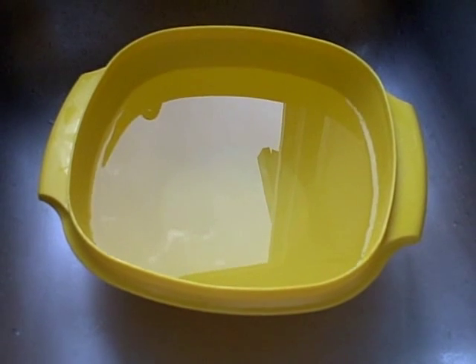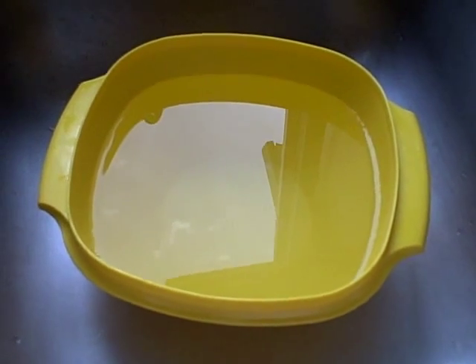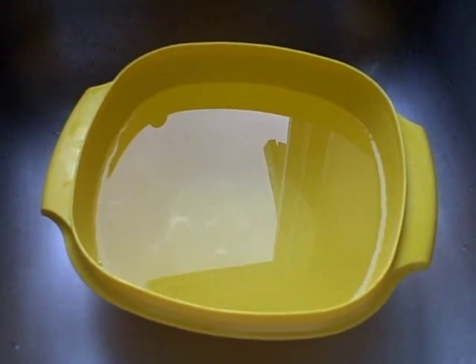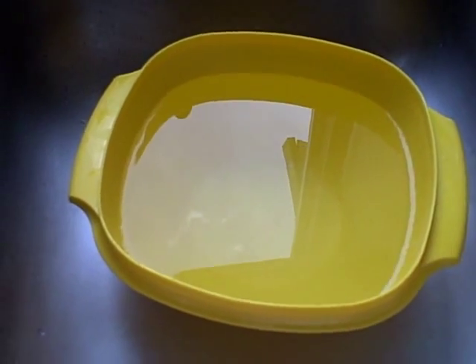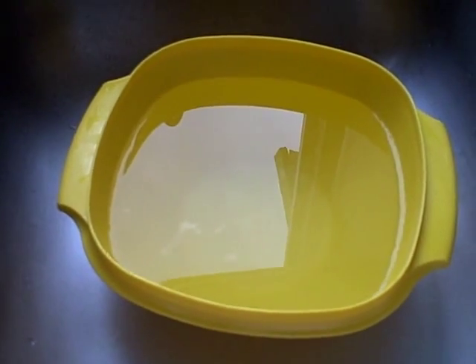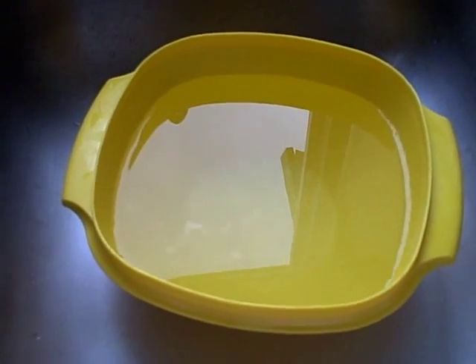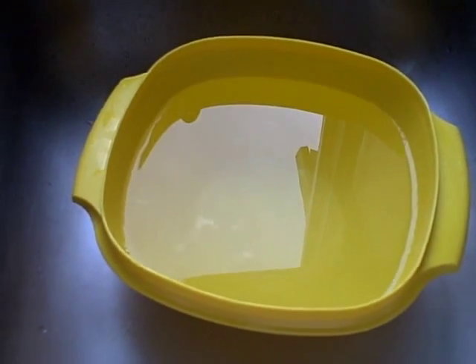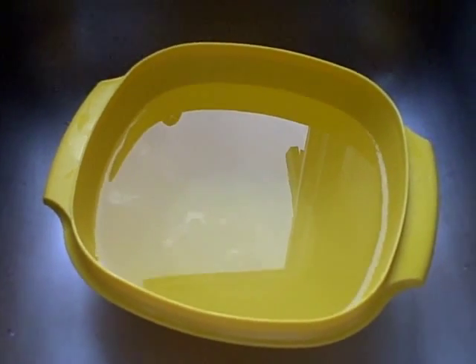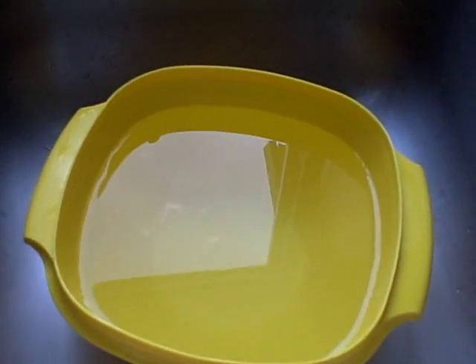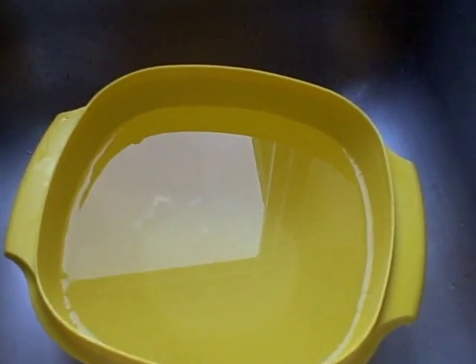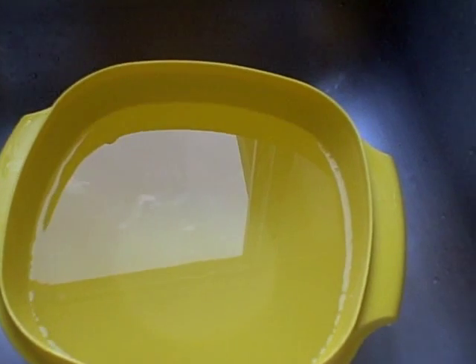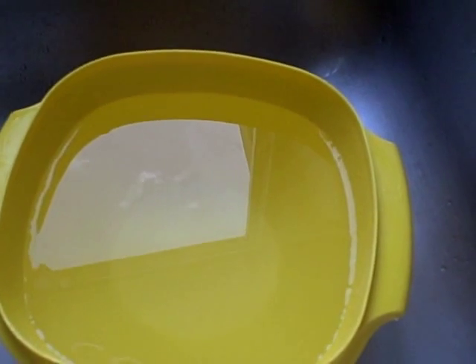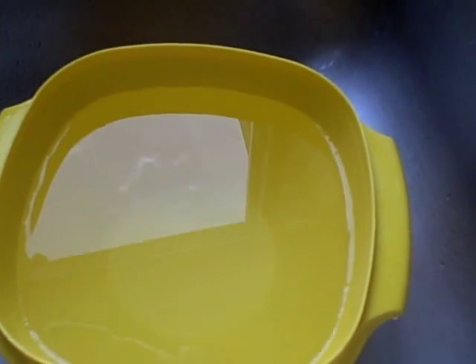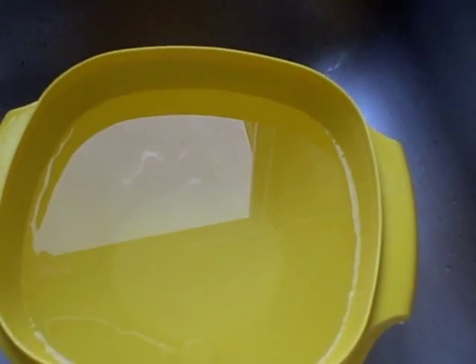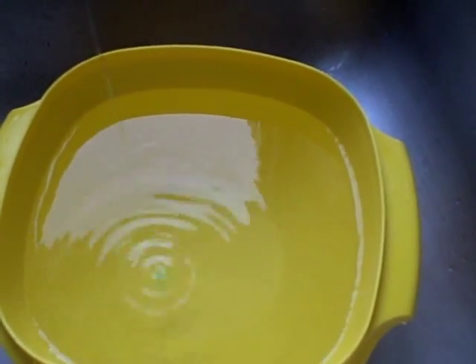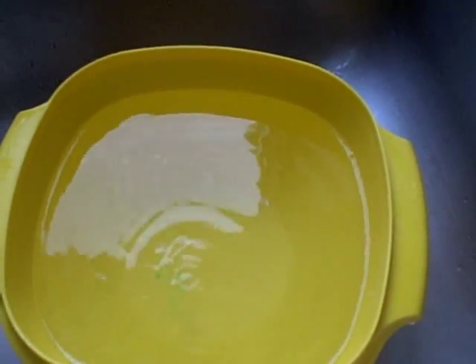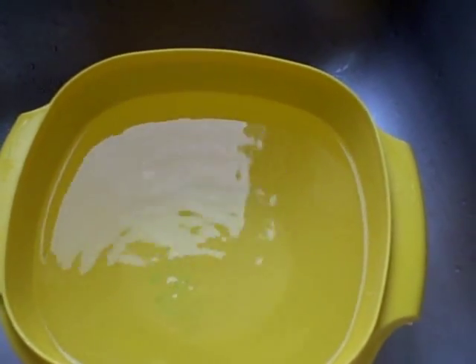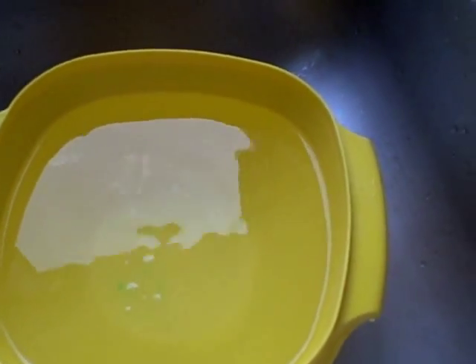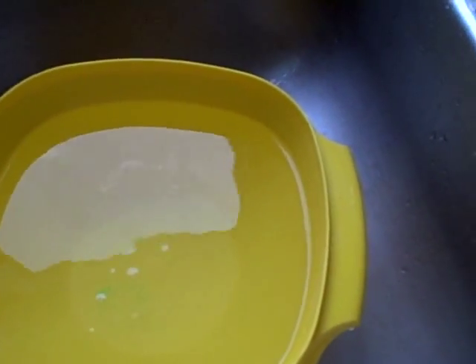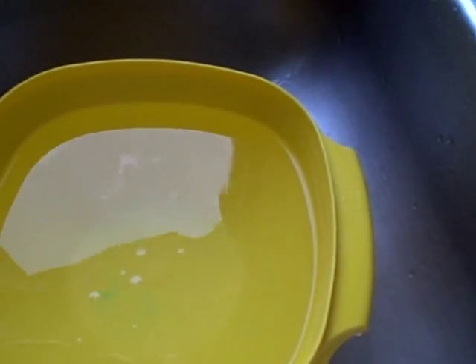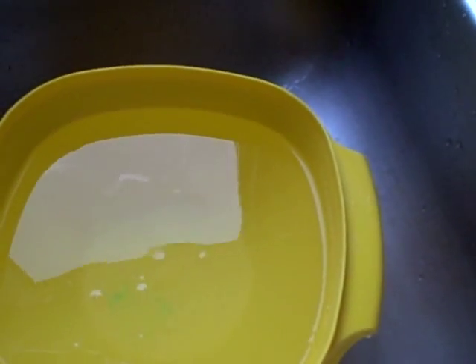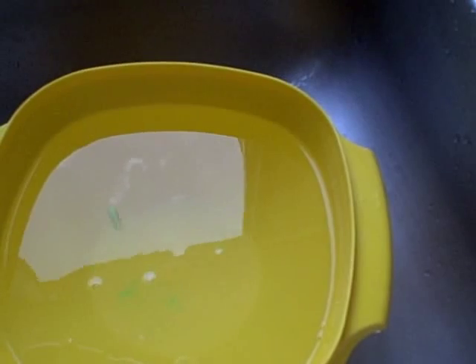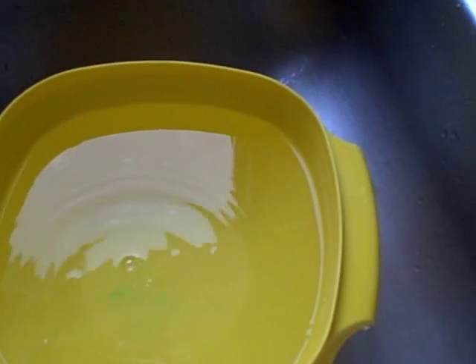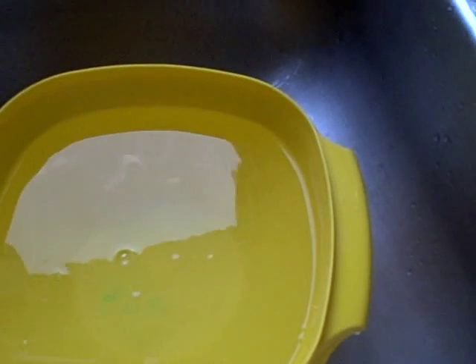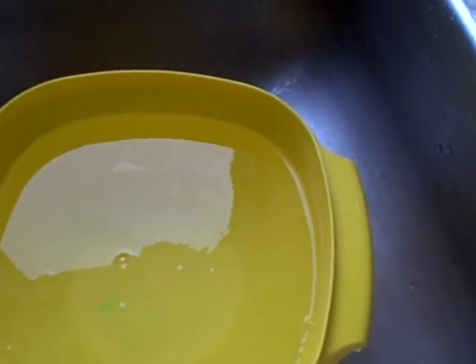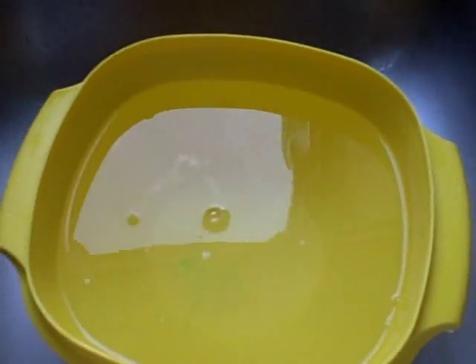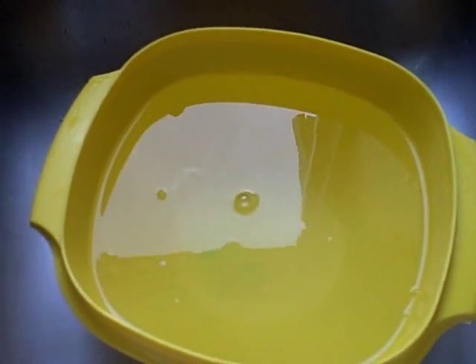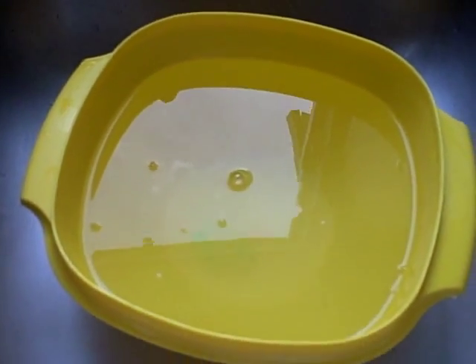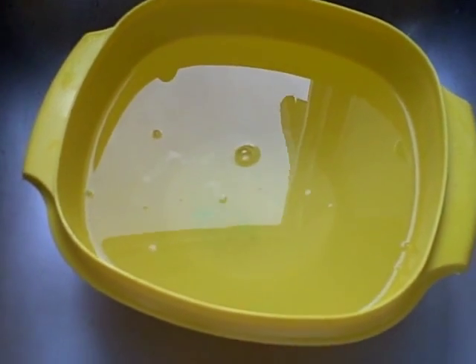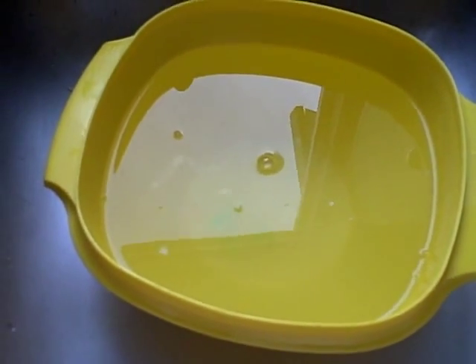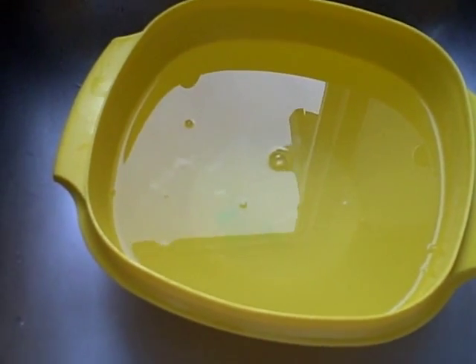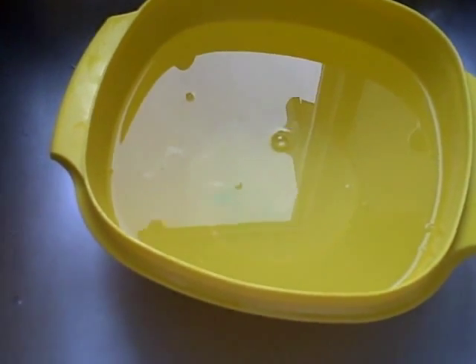Okay, one last thing. We got hot water. I'm going to put a few drops of soap in. We got a lot of hot water, so I put a little extra soap.